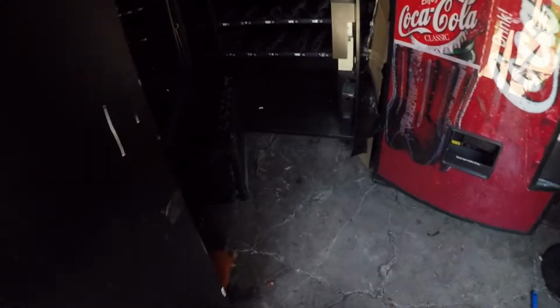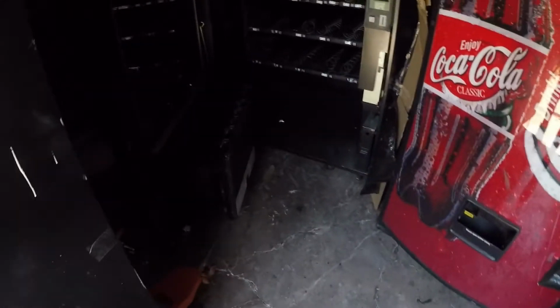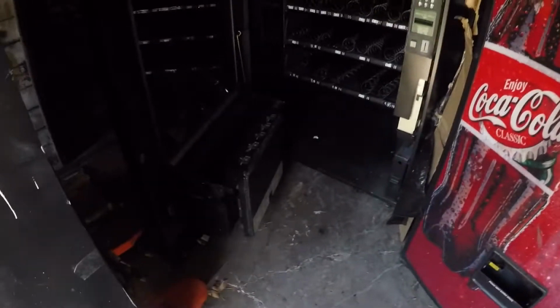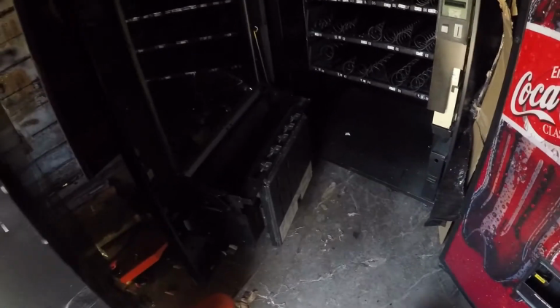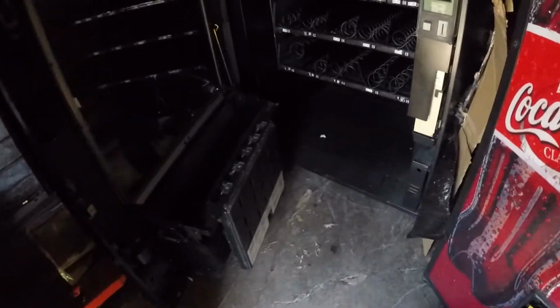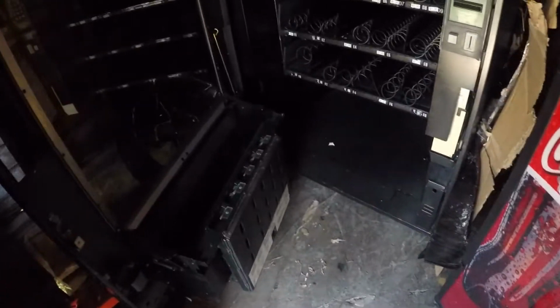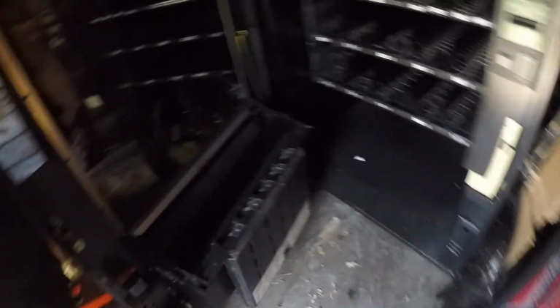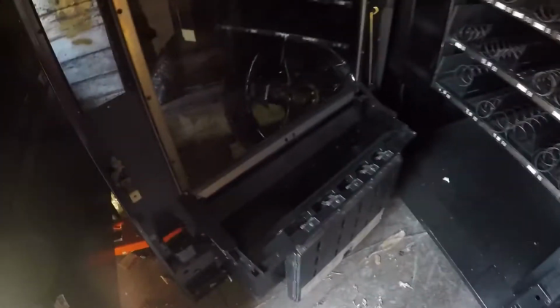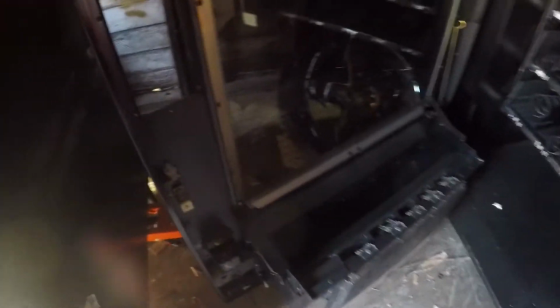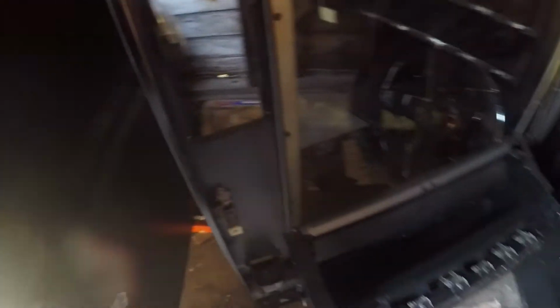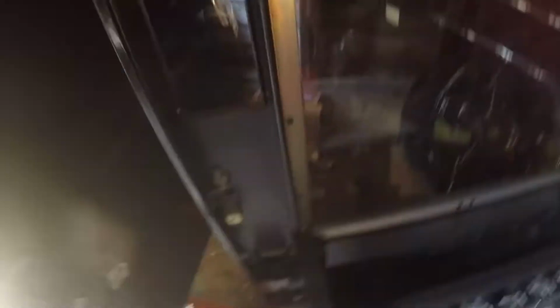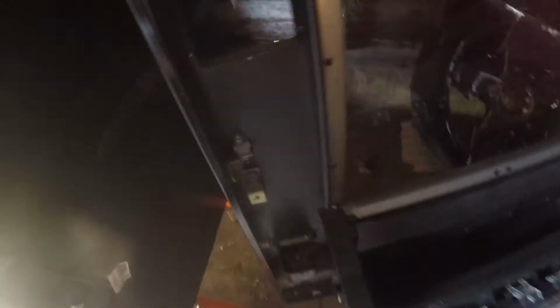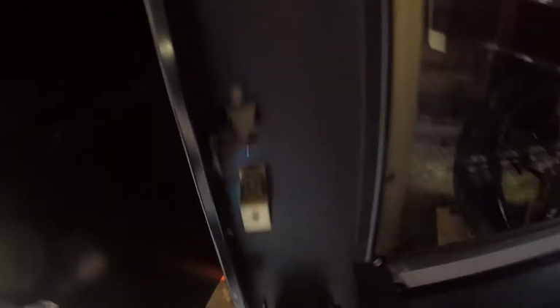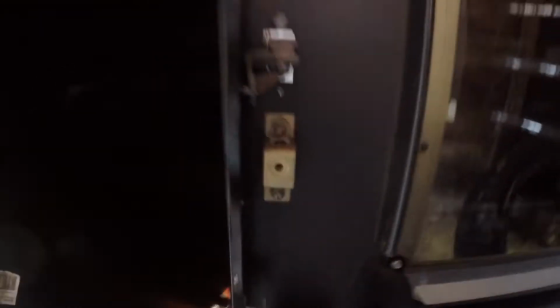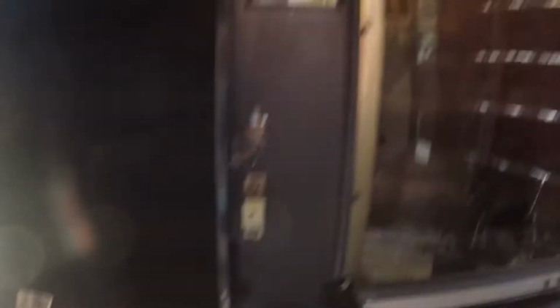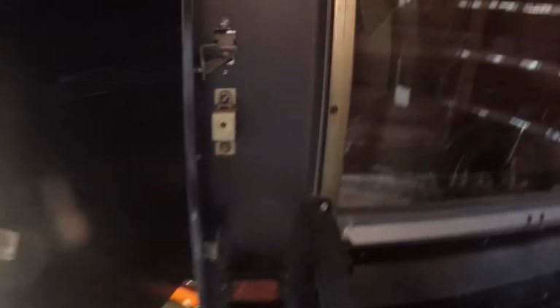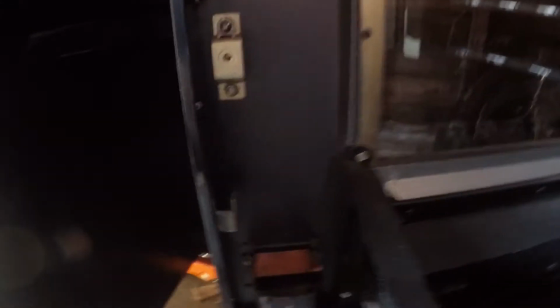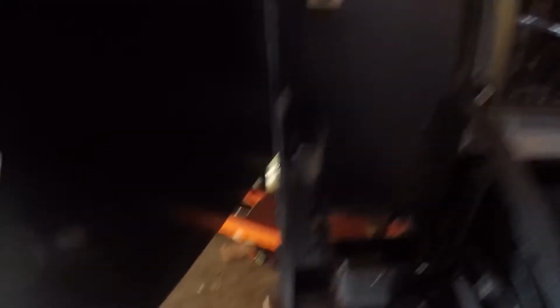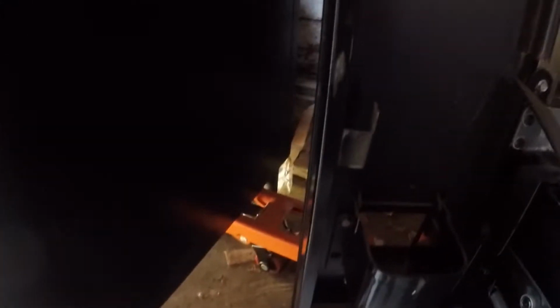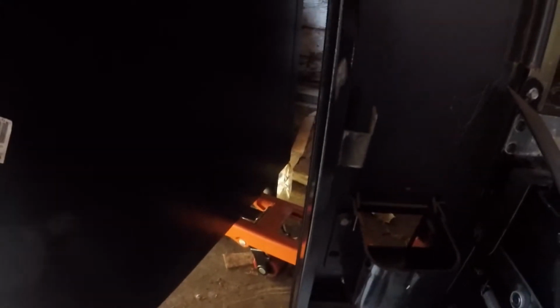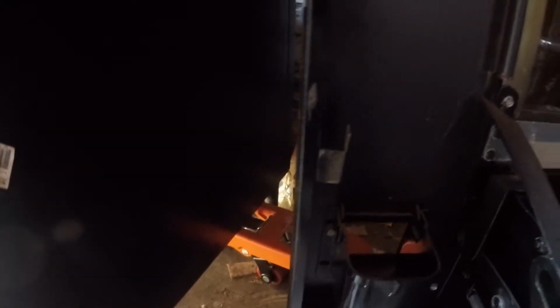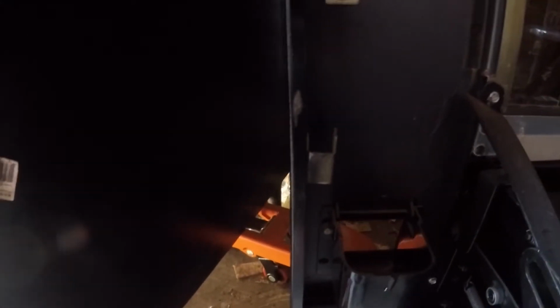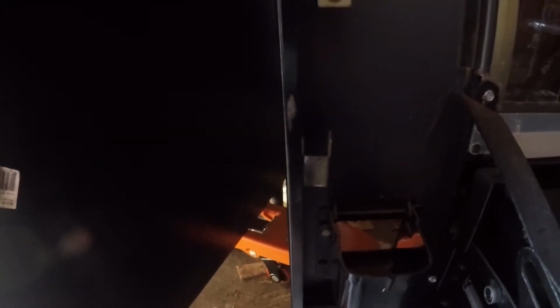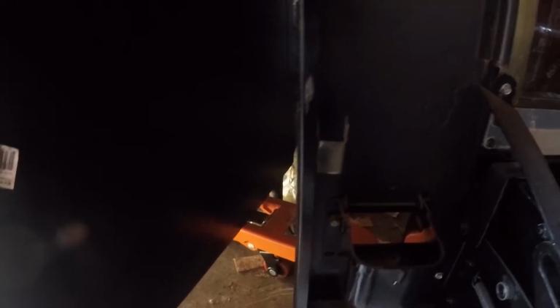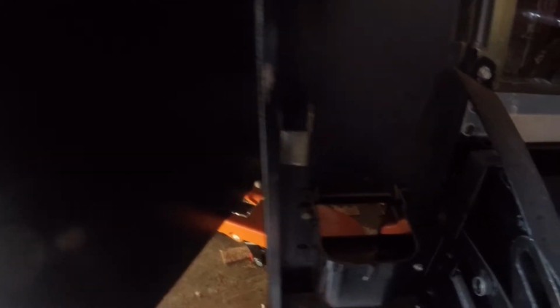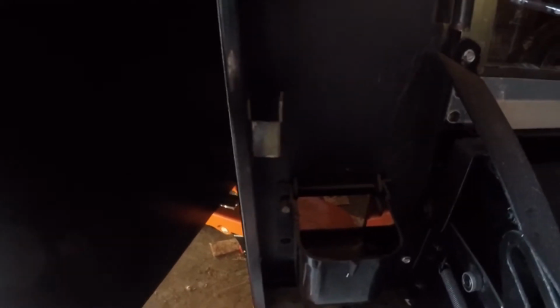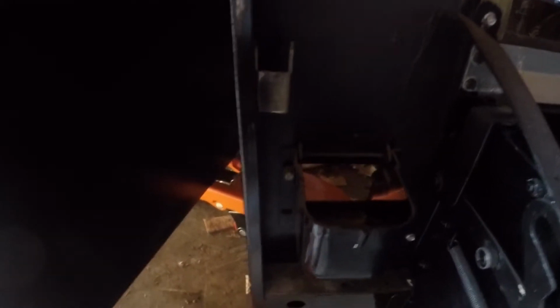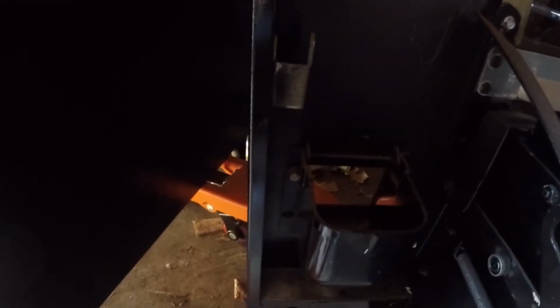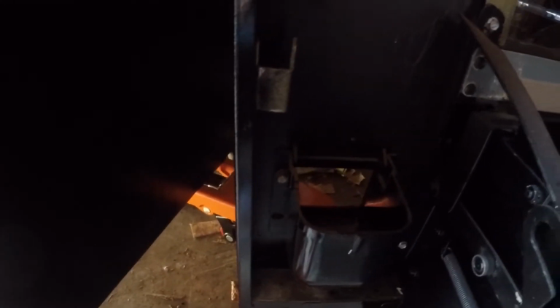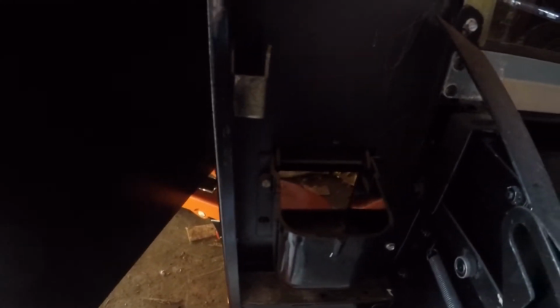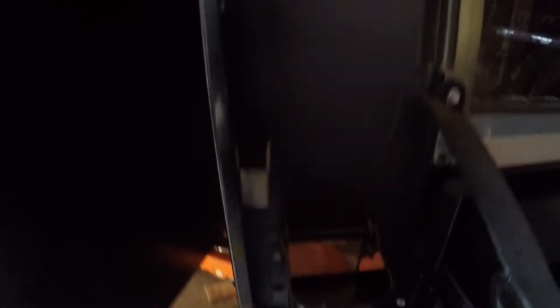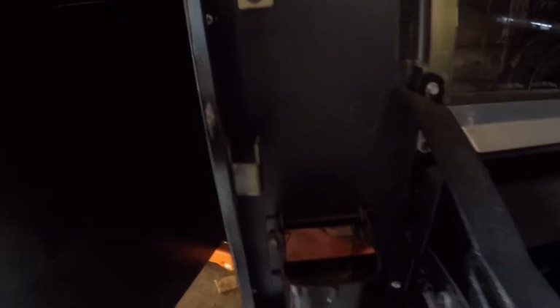Hopefully y'all can see — it's a little dark in here. So far all you really need is a flathead screwdriver.